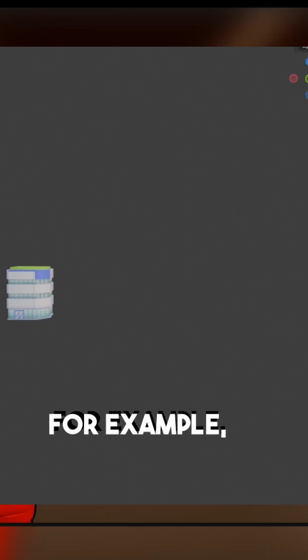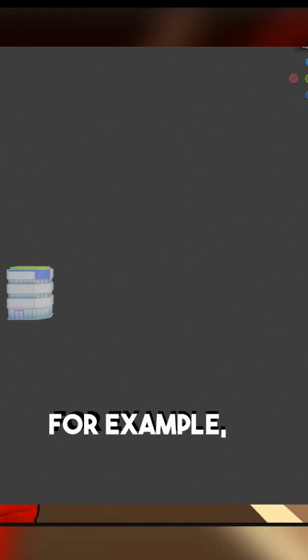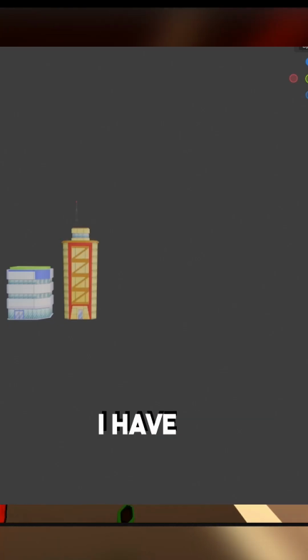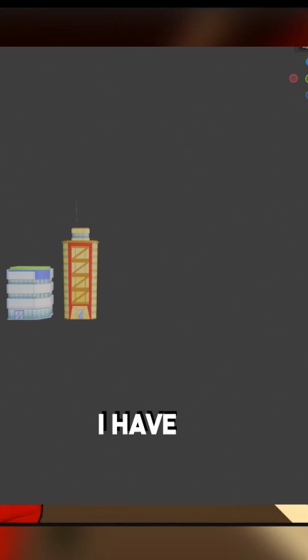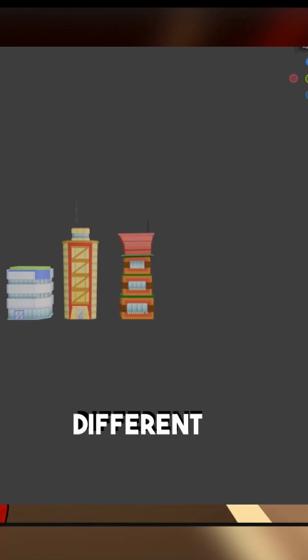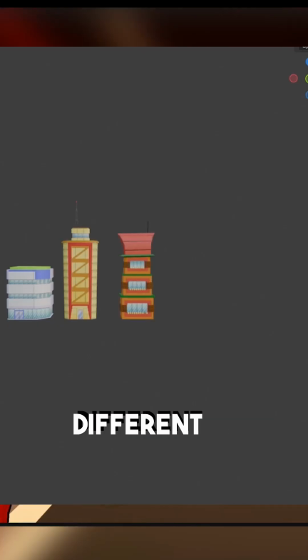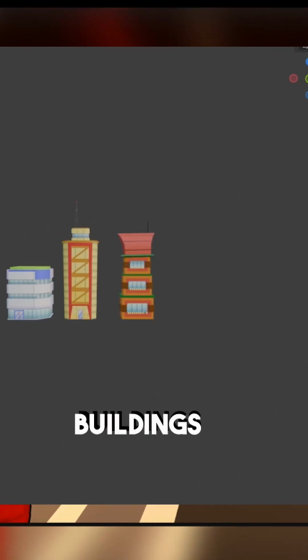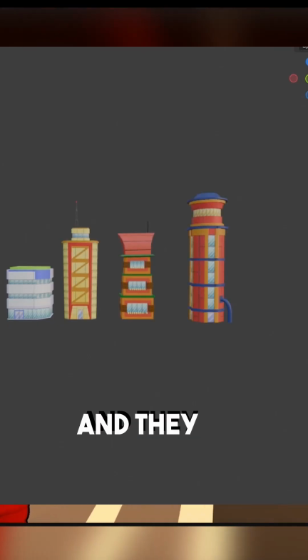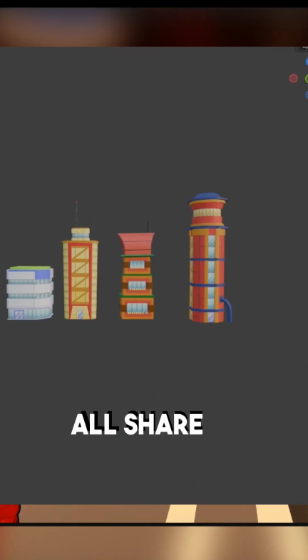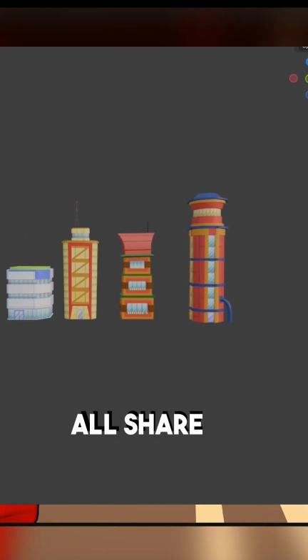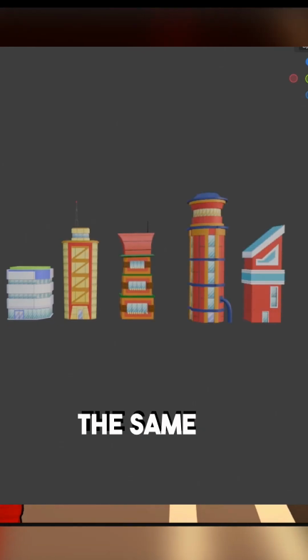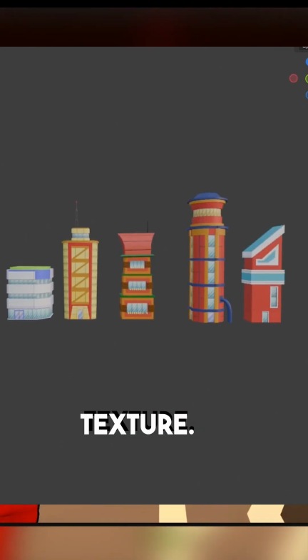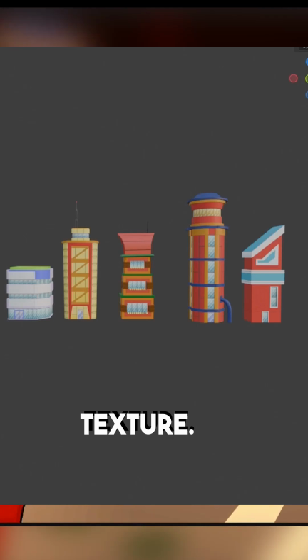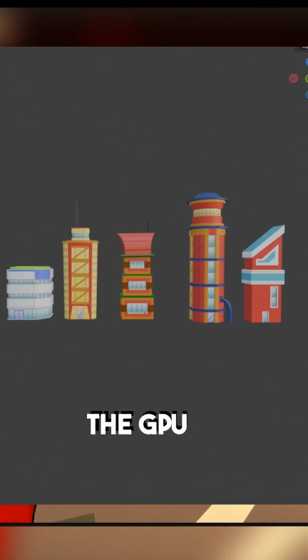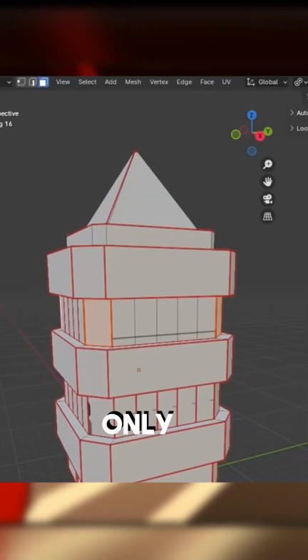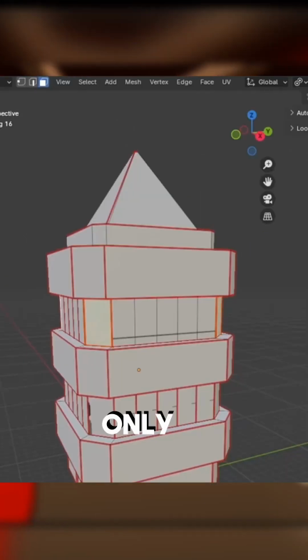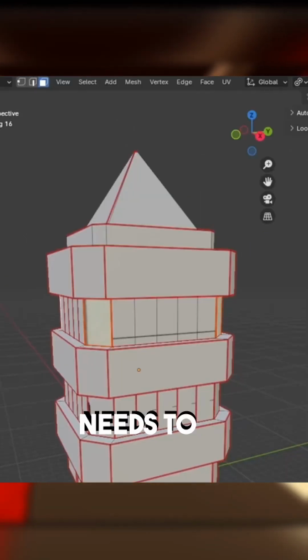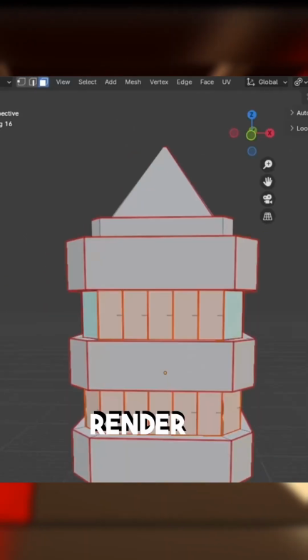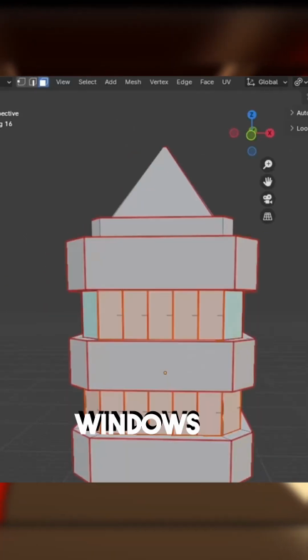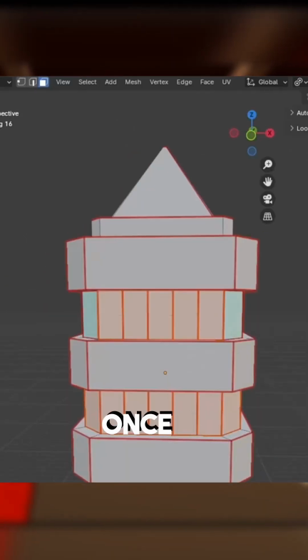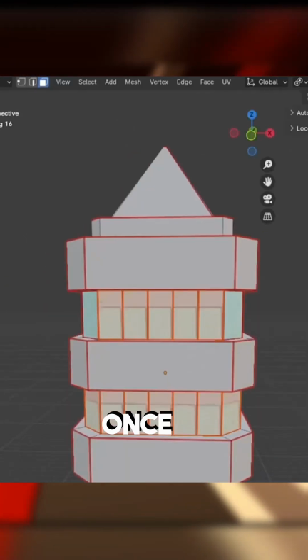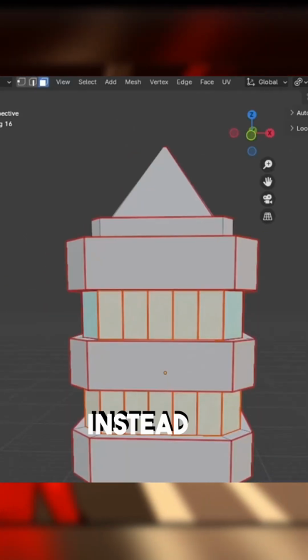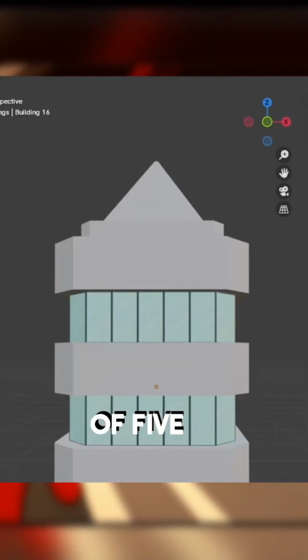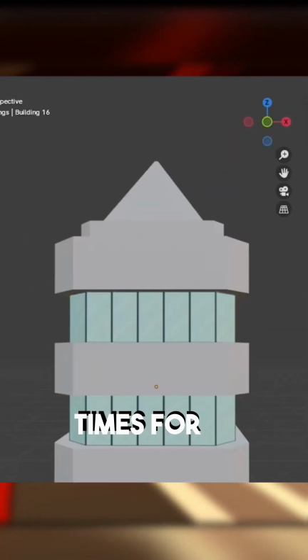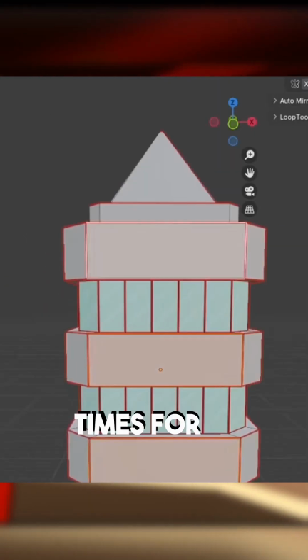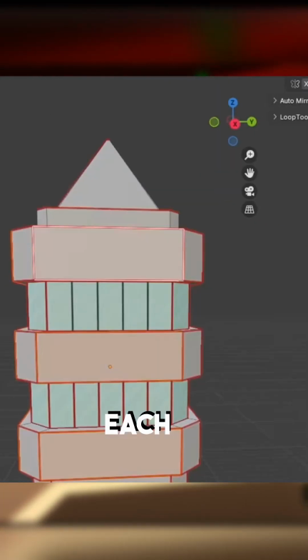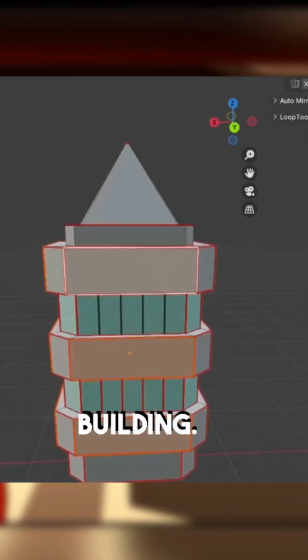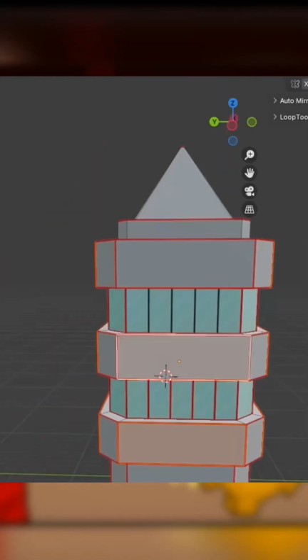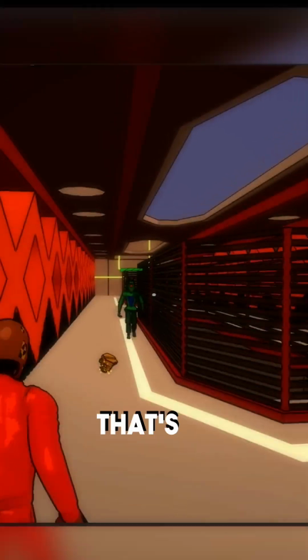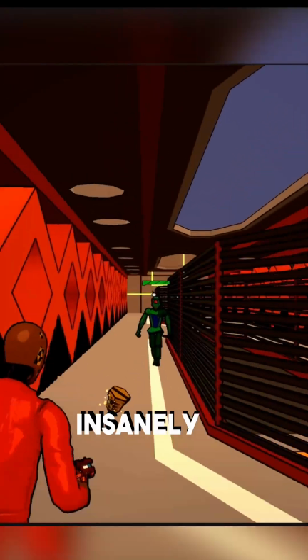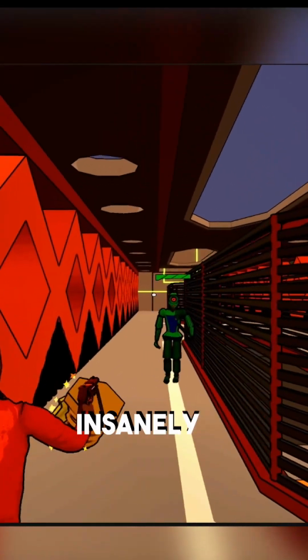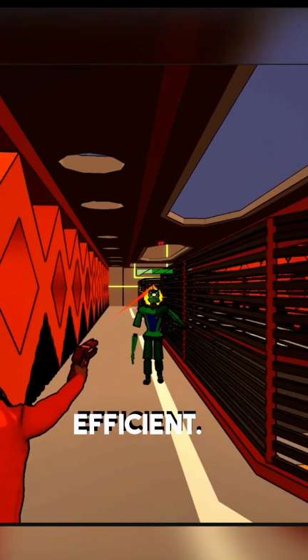For example, I have five different buildings and they all share the same texture. The GPU only needs to render the windows once instead of five times for each building. That's insanely efficient.